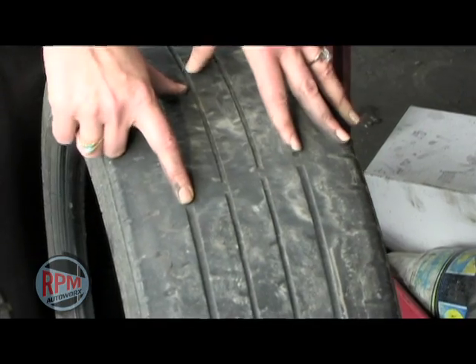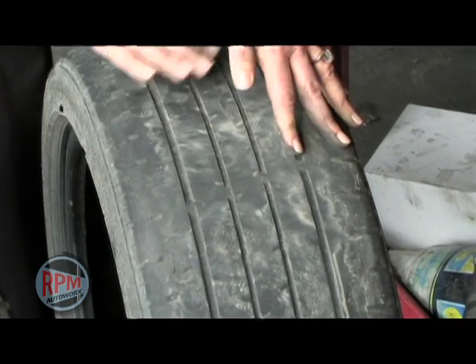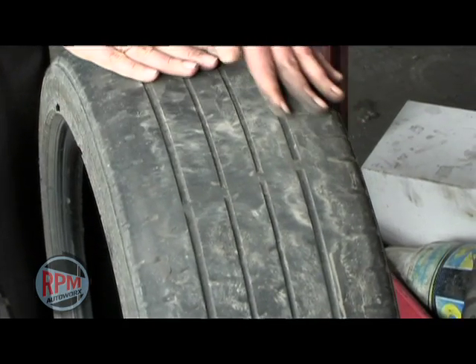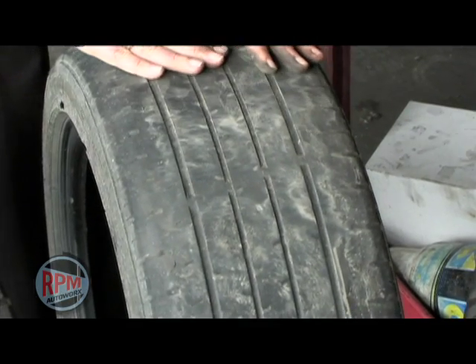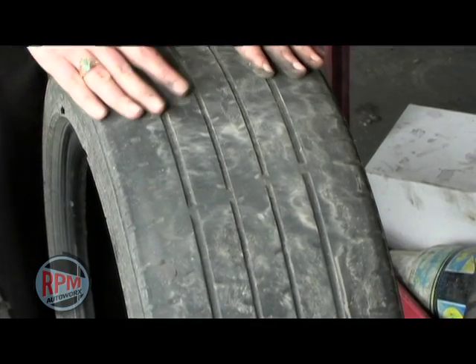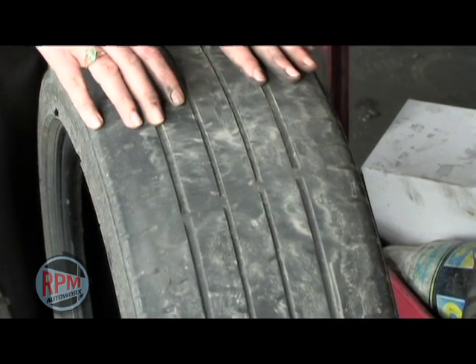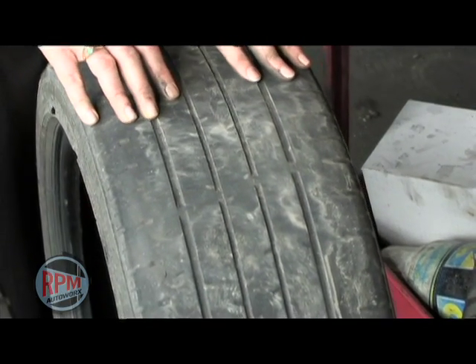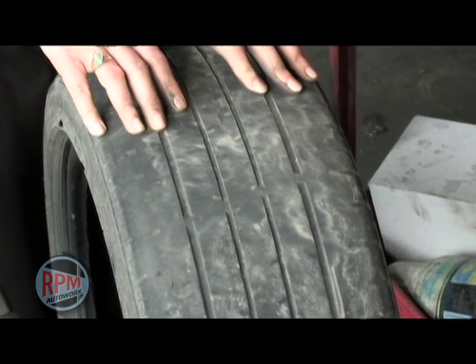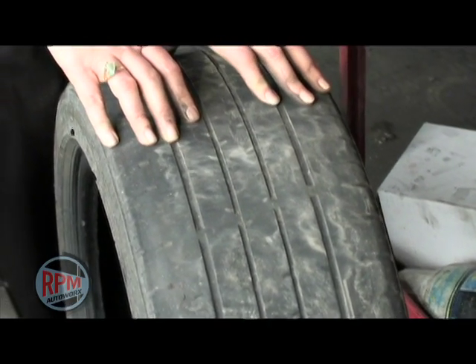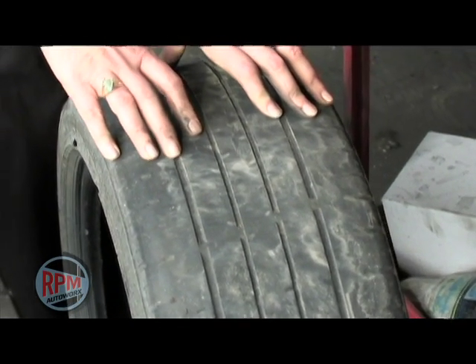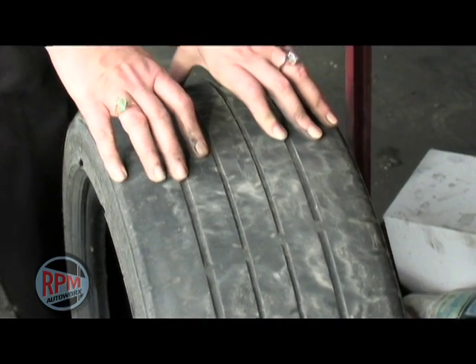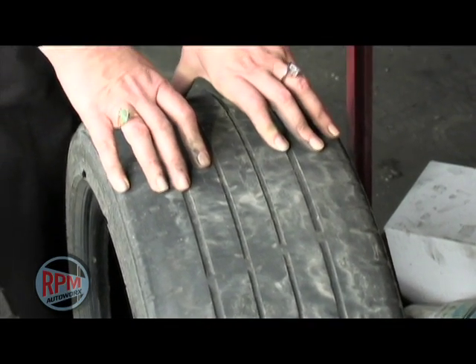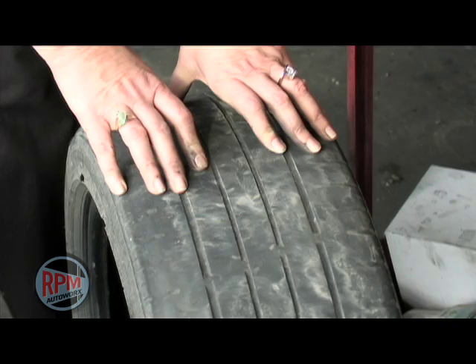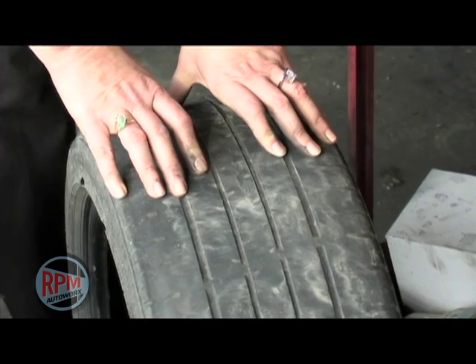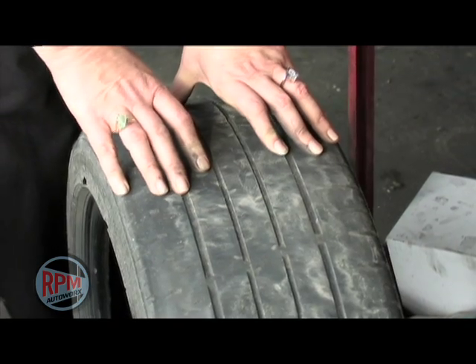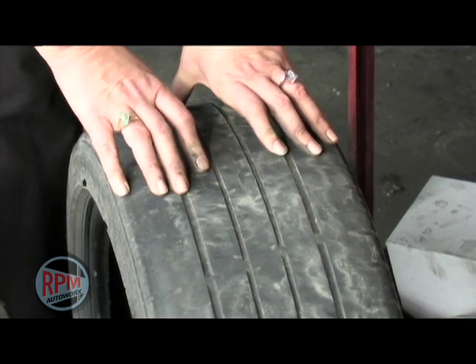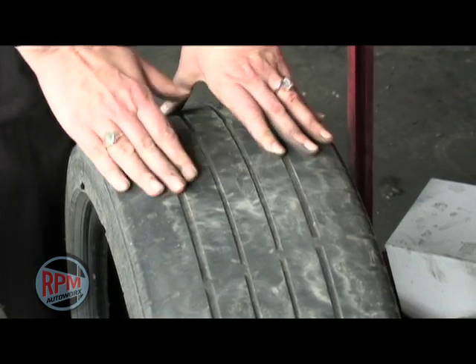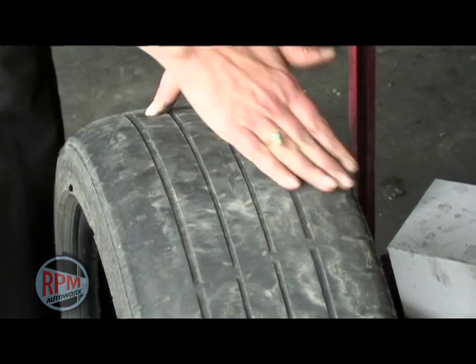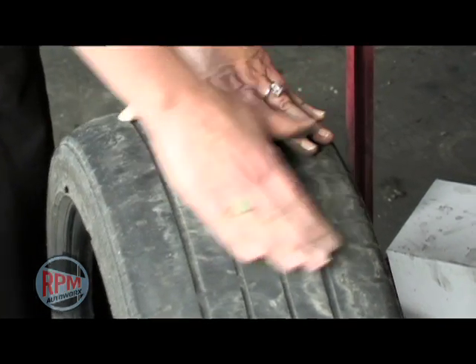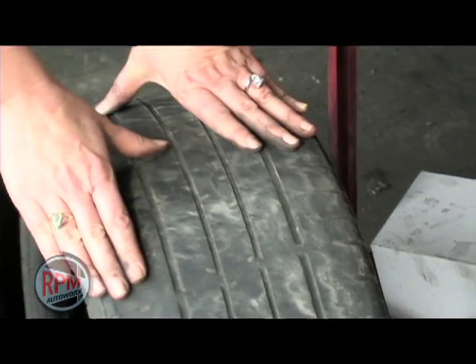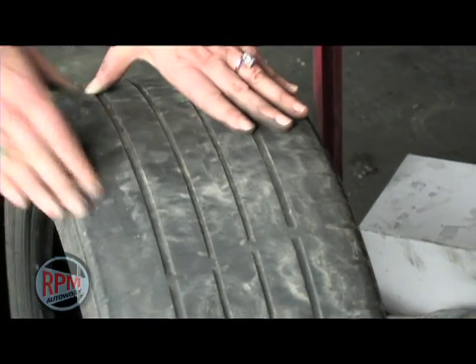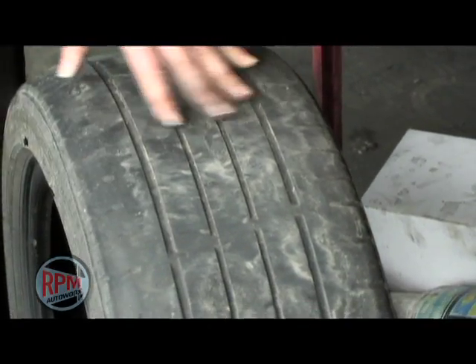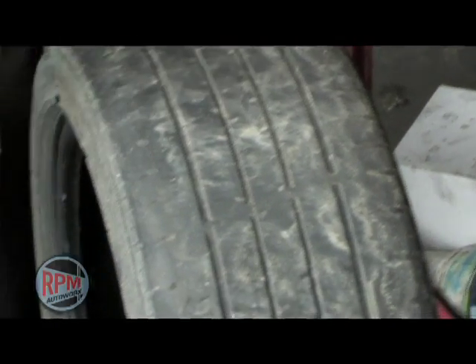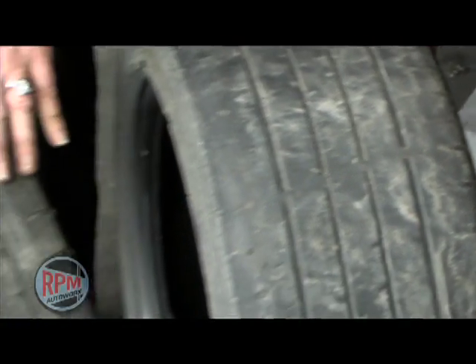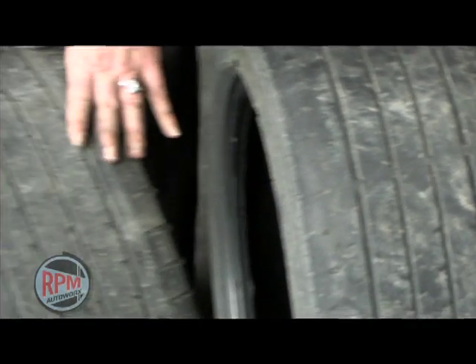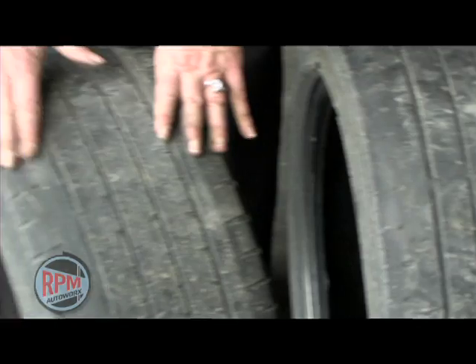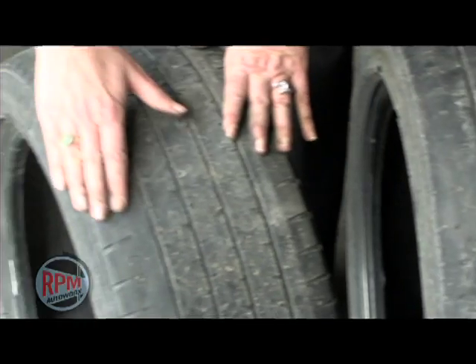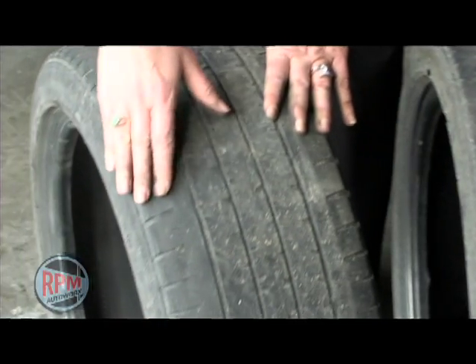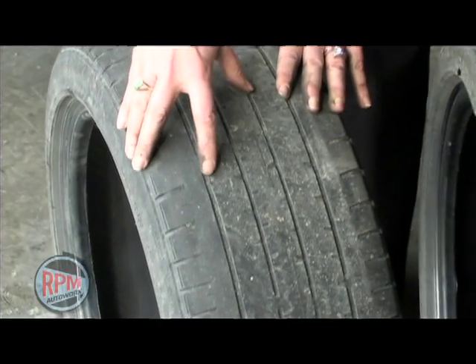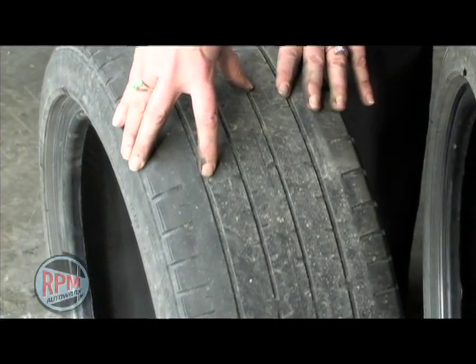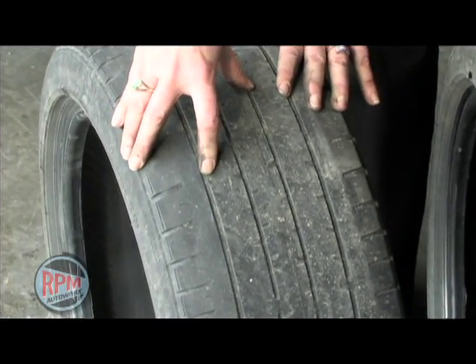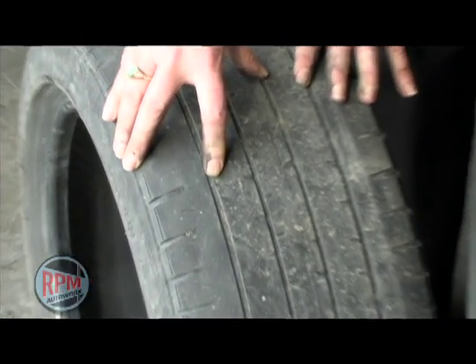You can see that this customer rotated their tires, had the vehicle aligned, and took care of the suspension components because there is such even wear. This tire is very smooth on the inside, and also has a nail in it.